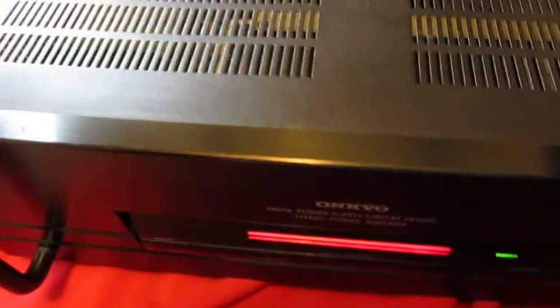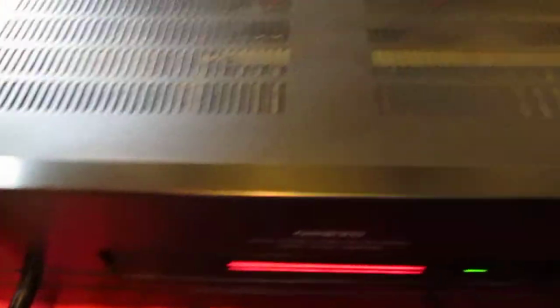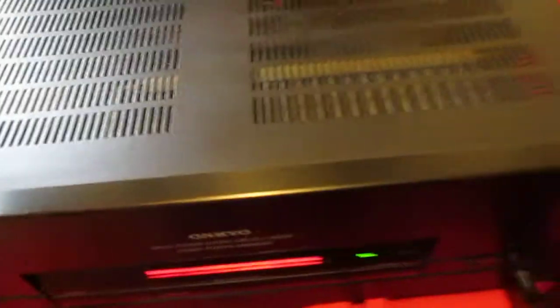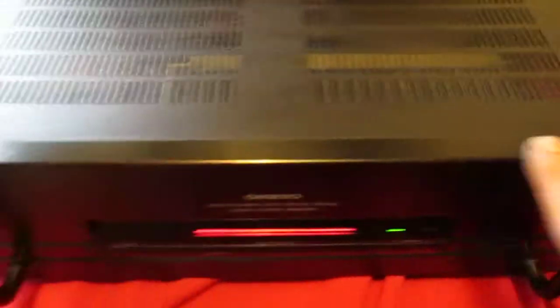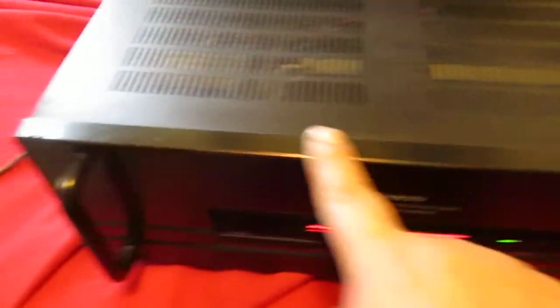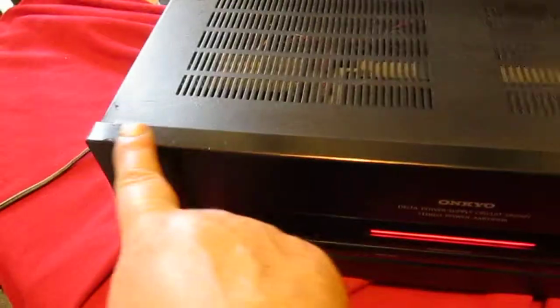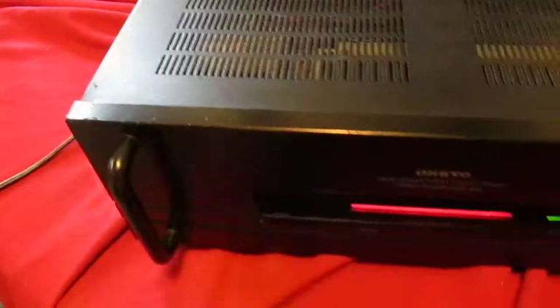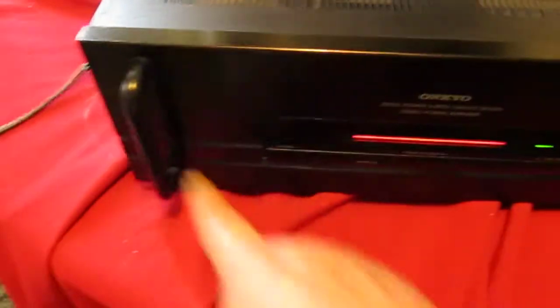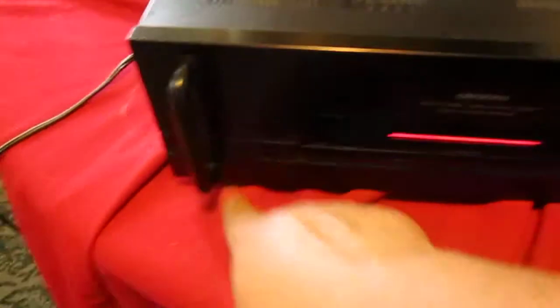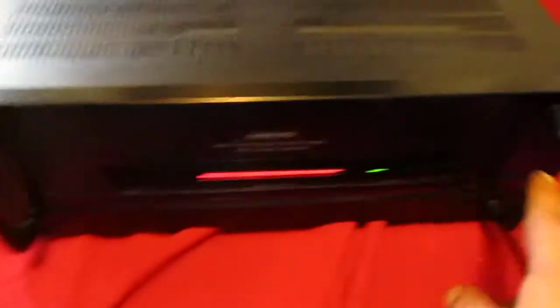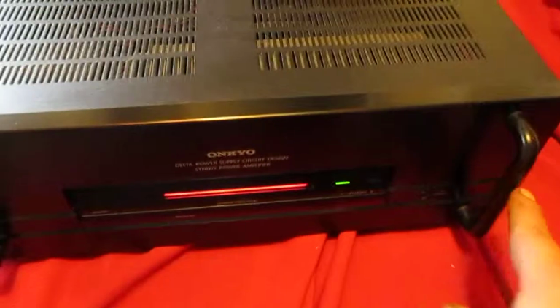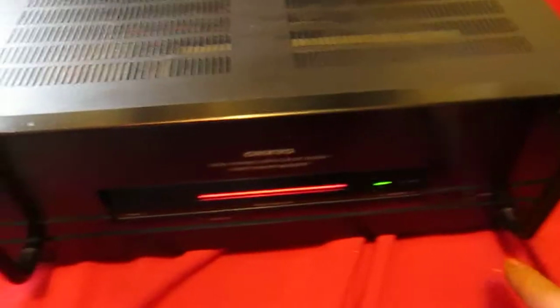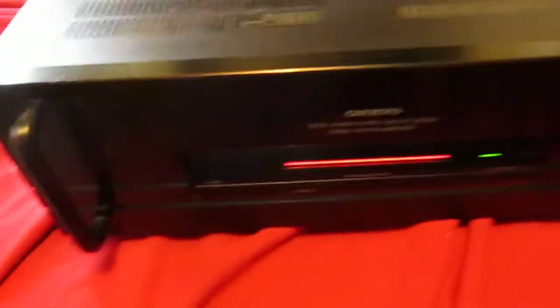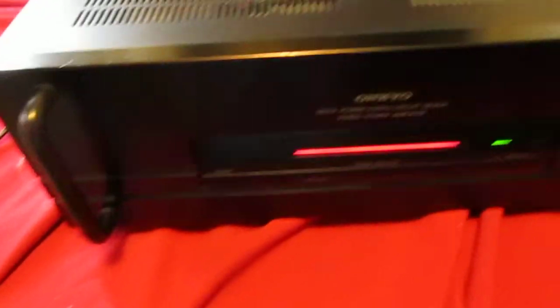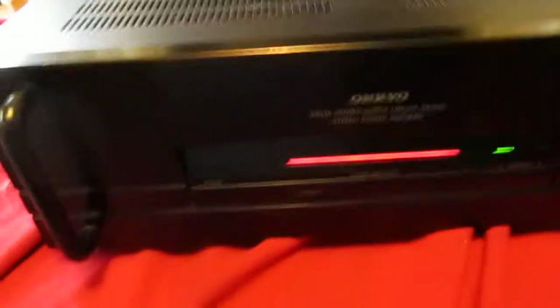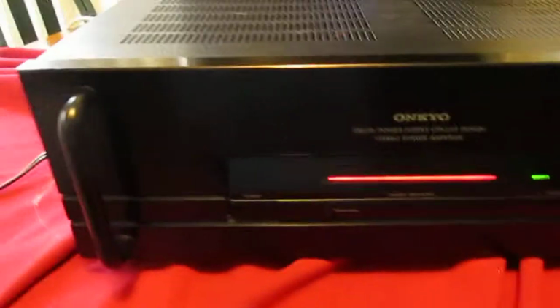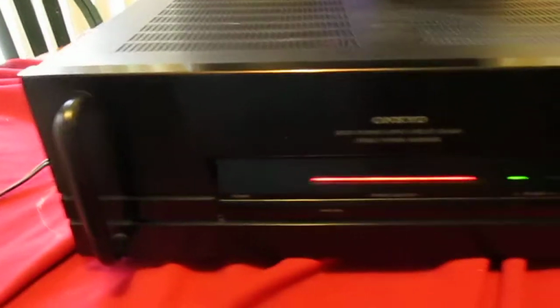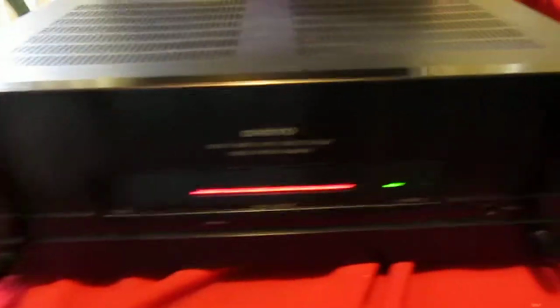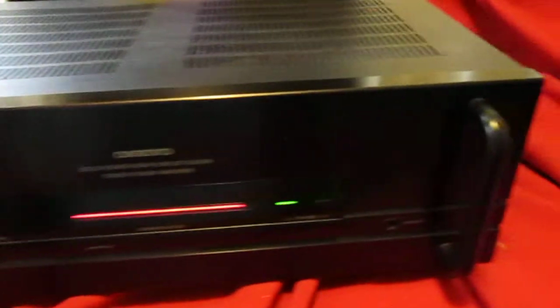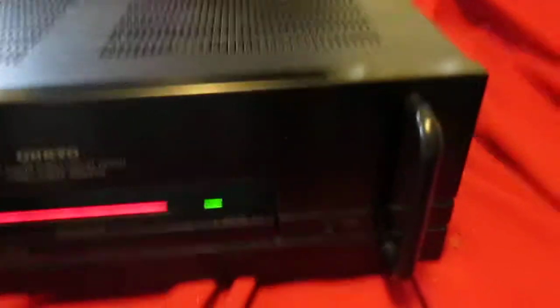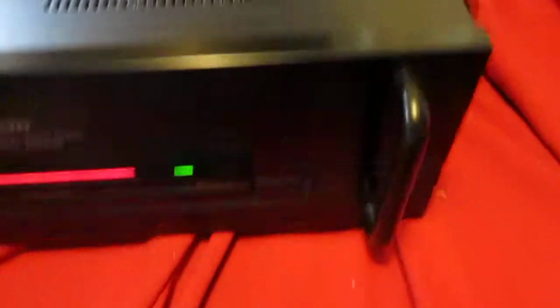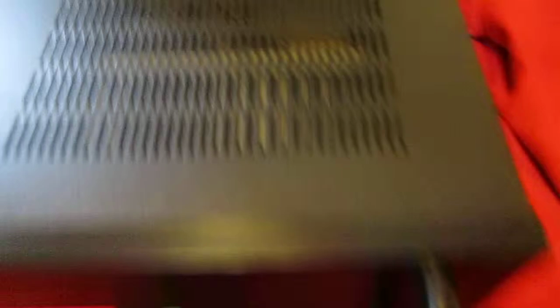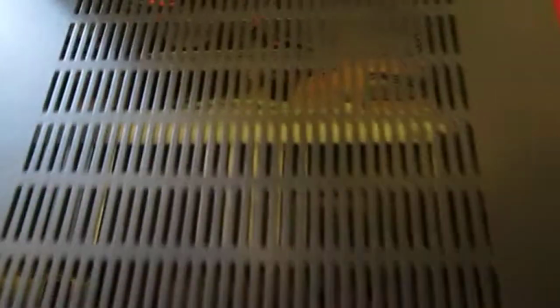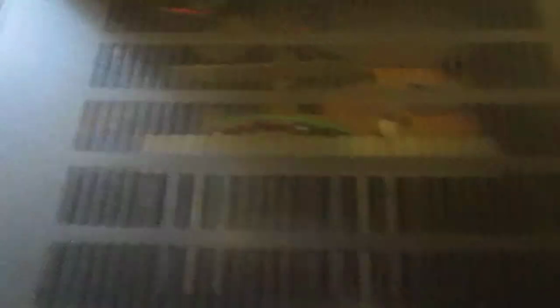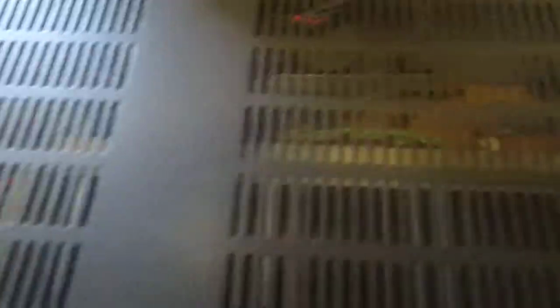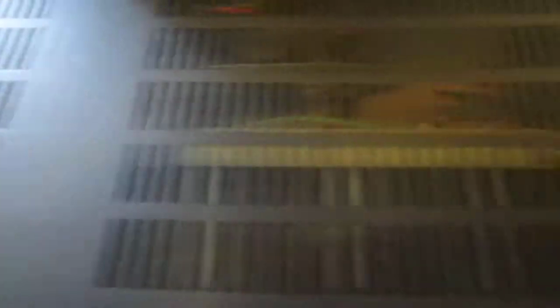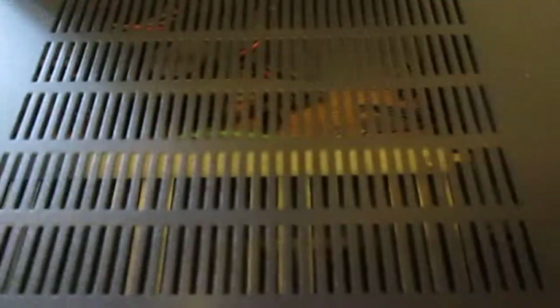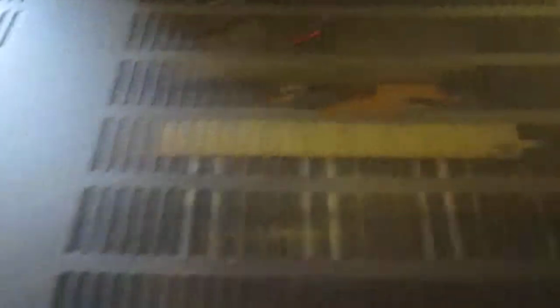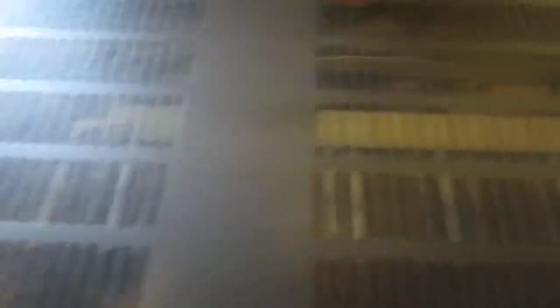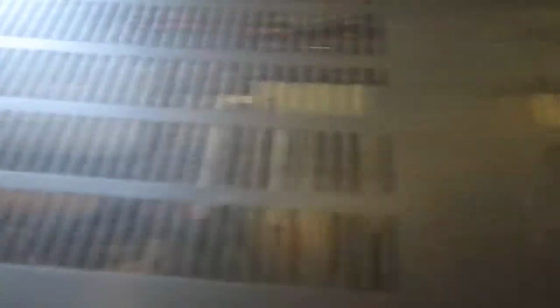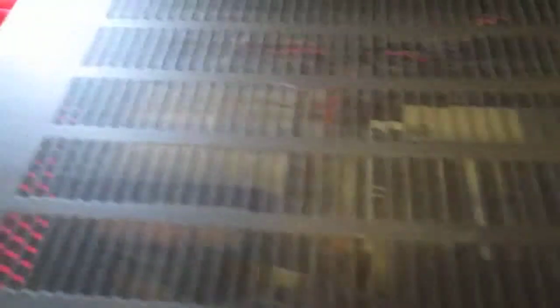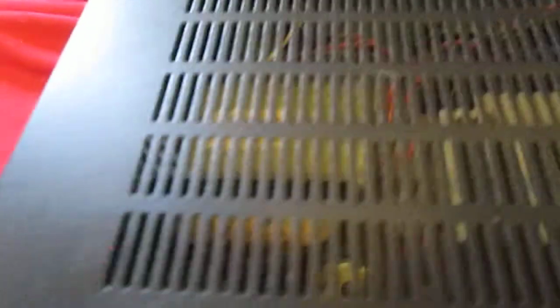It's a little scratched up across the top here and a little here and there. Nice little power amp though. It's got a big heat sink and transformer in it.